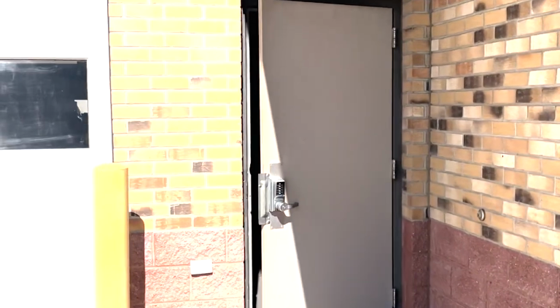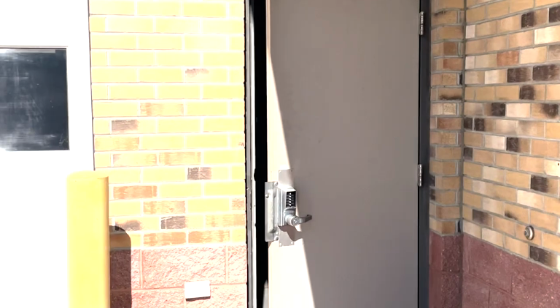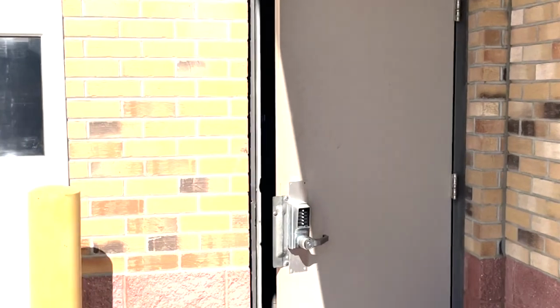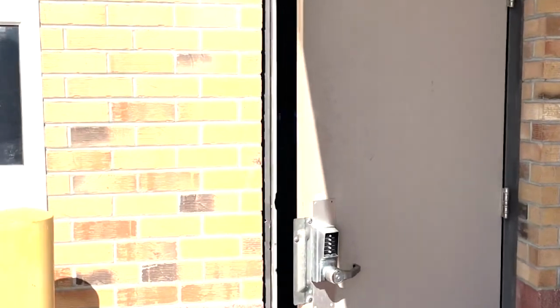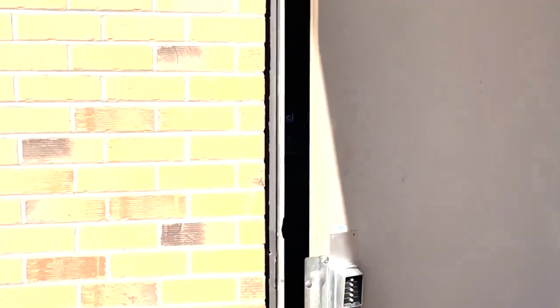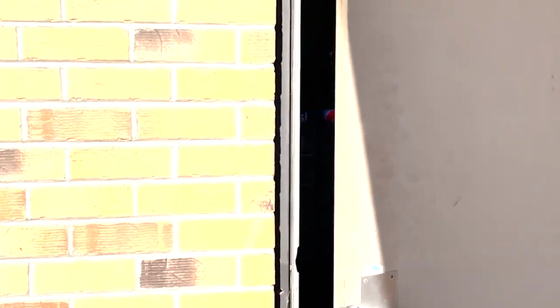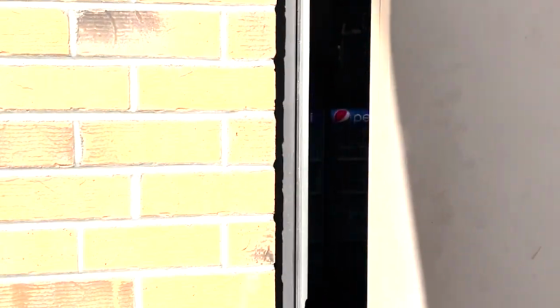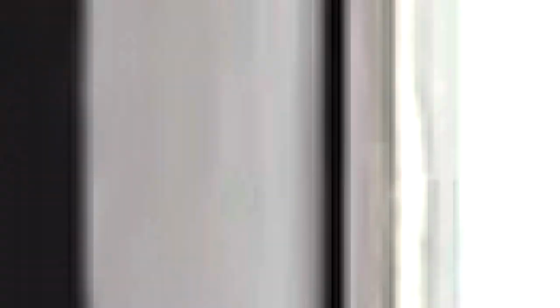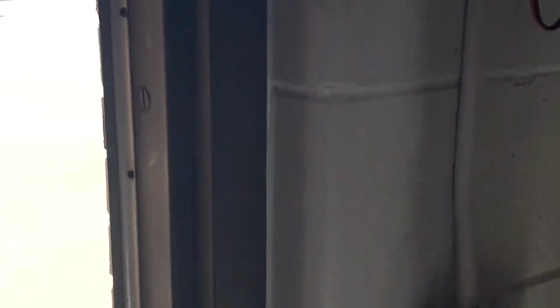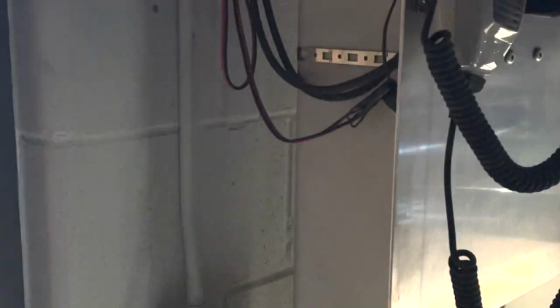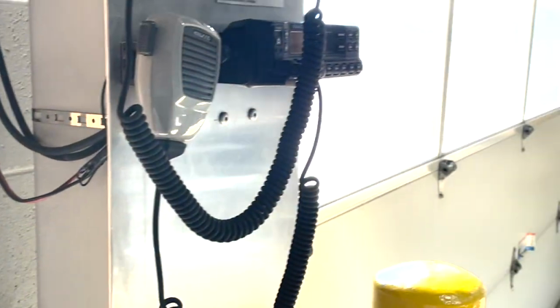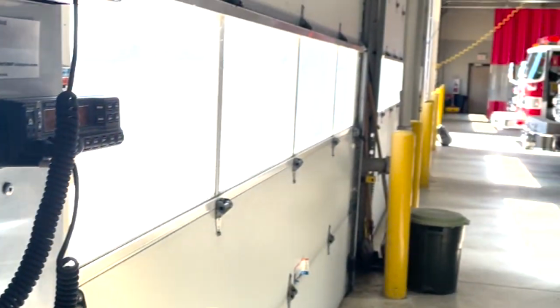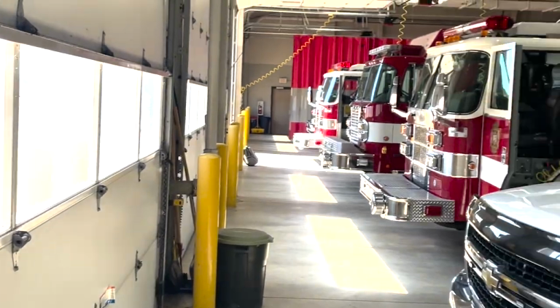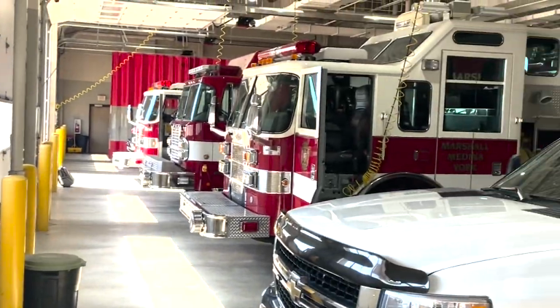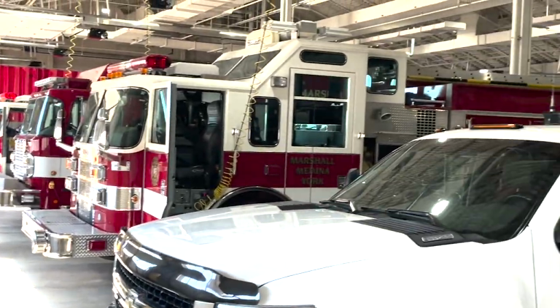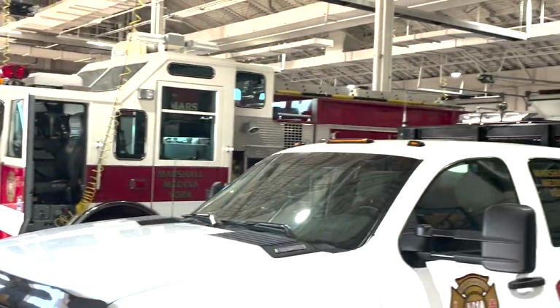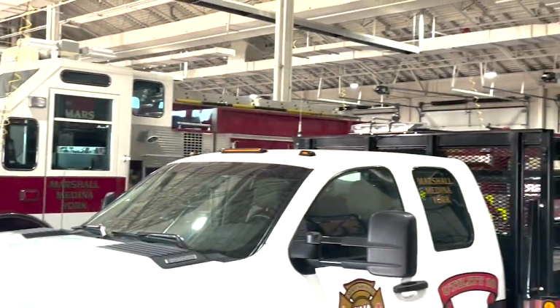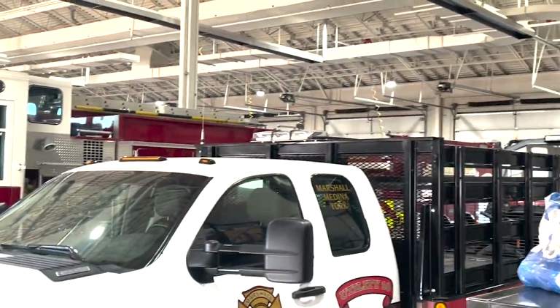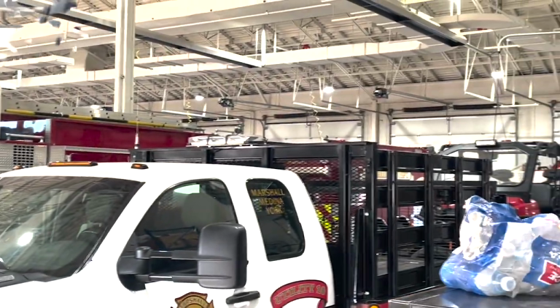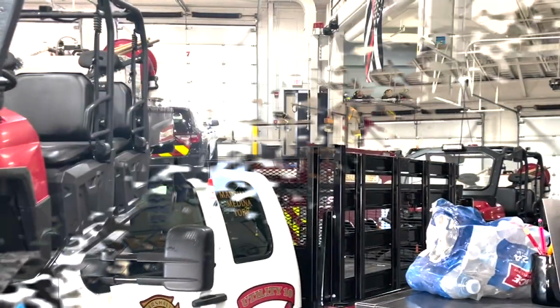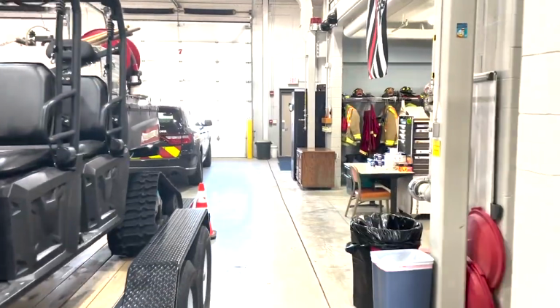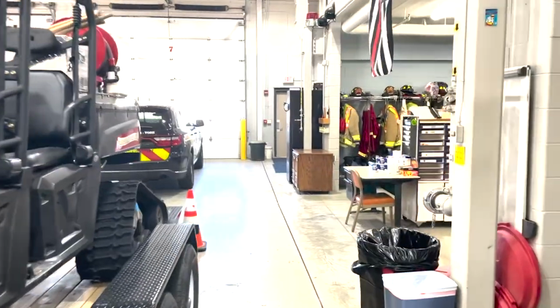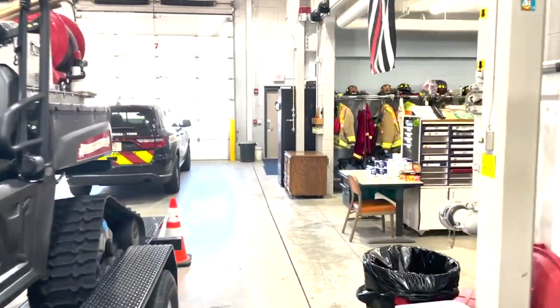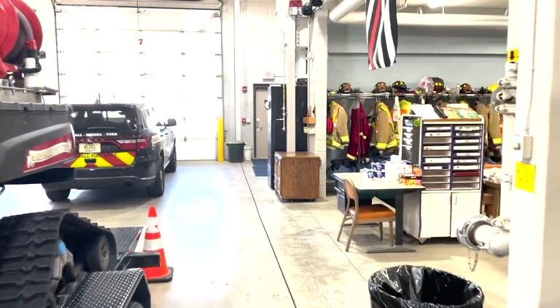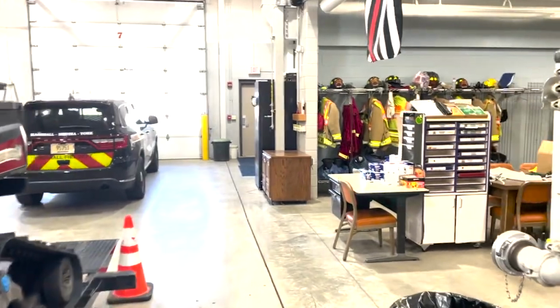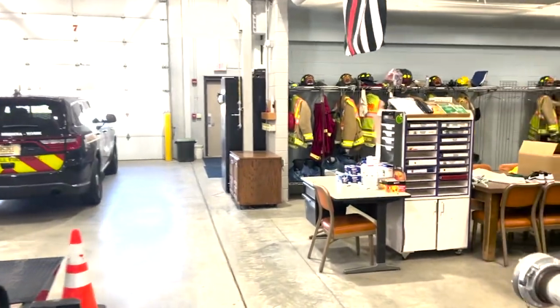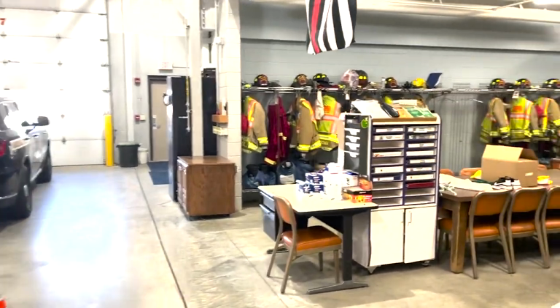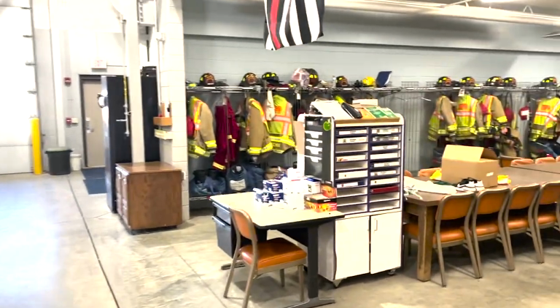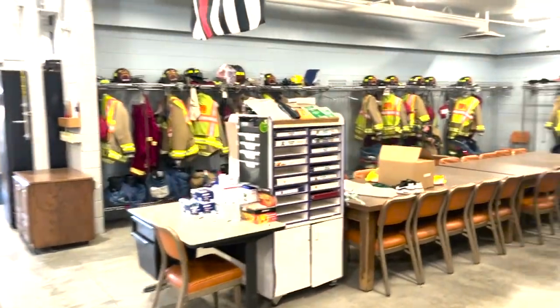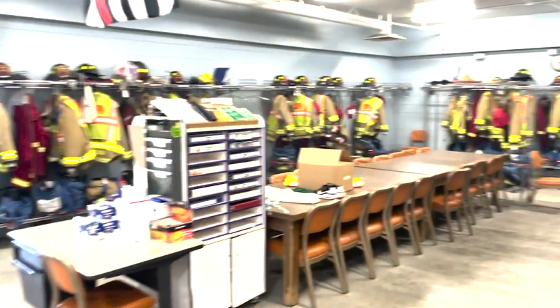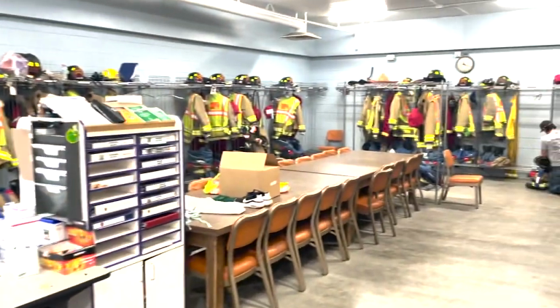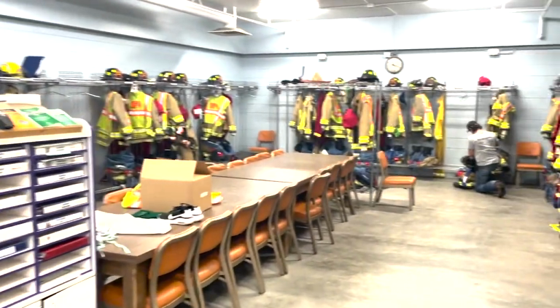We are here today at the Marshall Volunteer Fire Department to learn the basics of what it takes to be a firefighter. Joining us as our special guest will be Marshall Volunteer Firefighter Nate Kleinschmidt. We find Nate in the turnout room and ask him to walk us through the firefighting turnout gear.